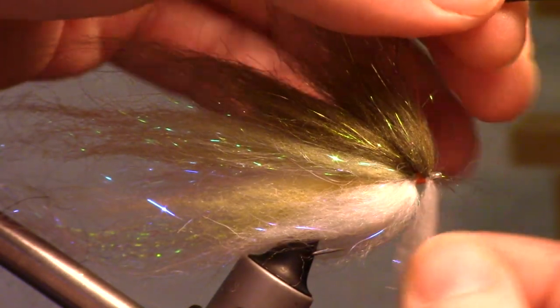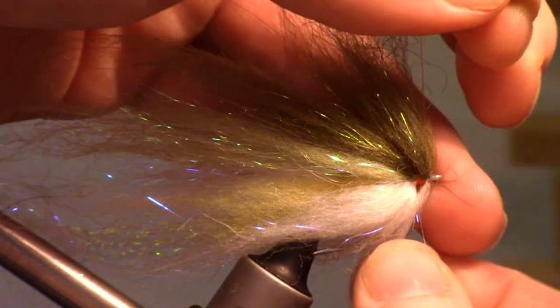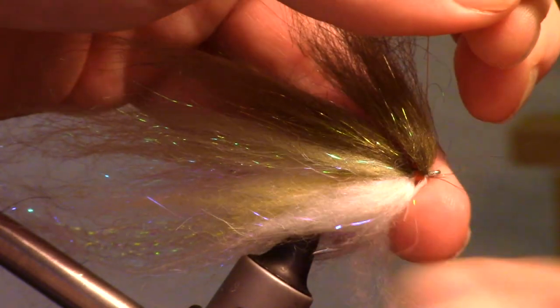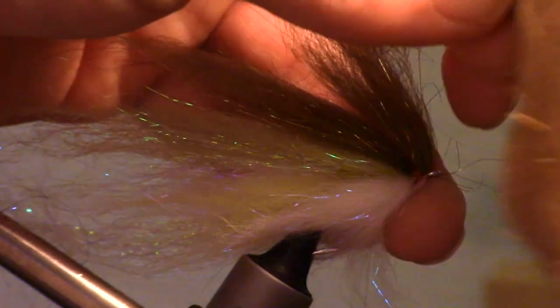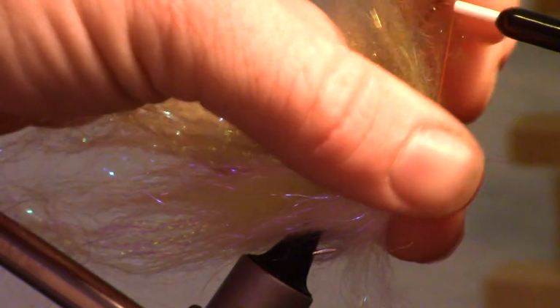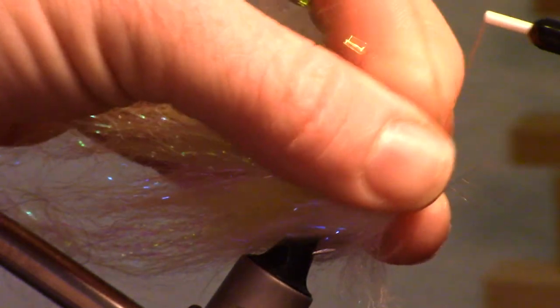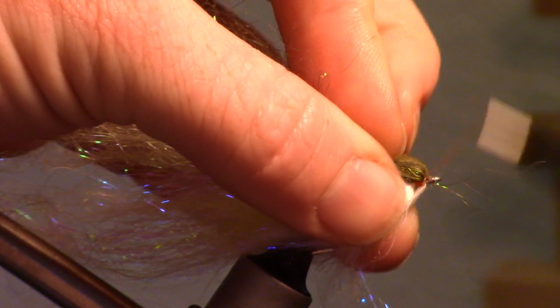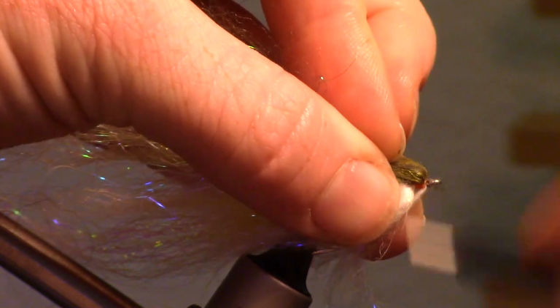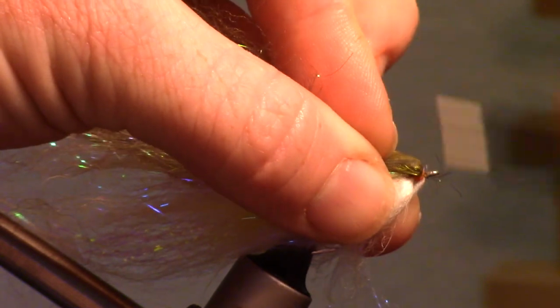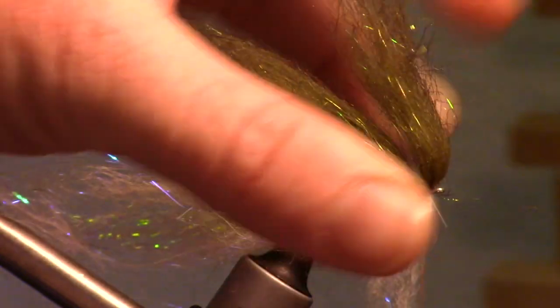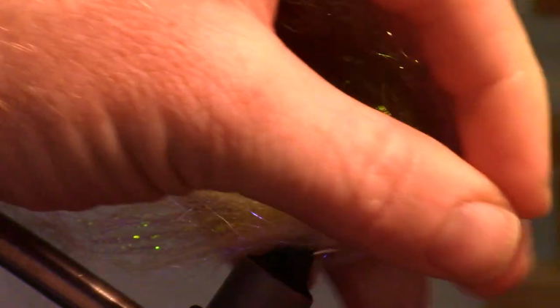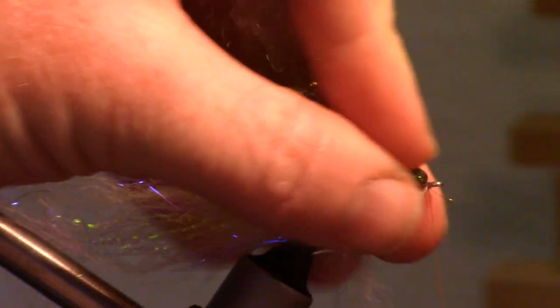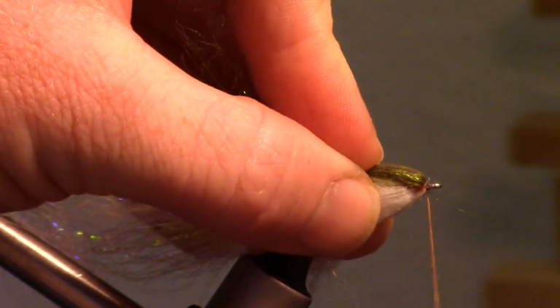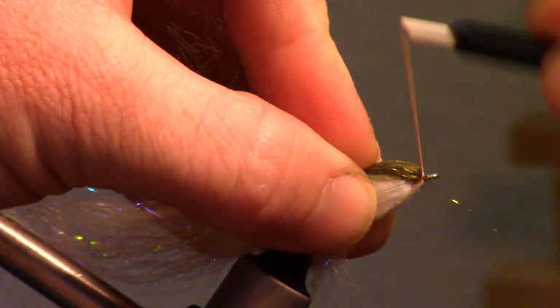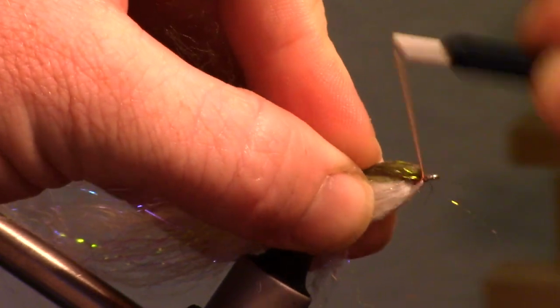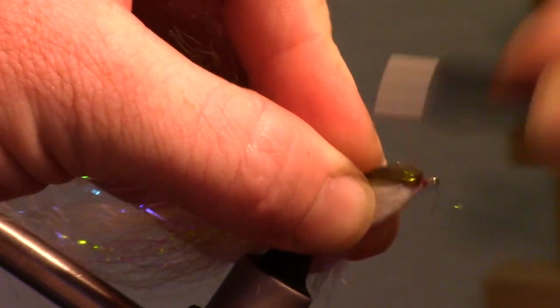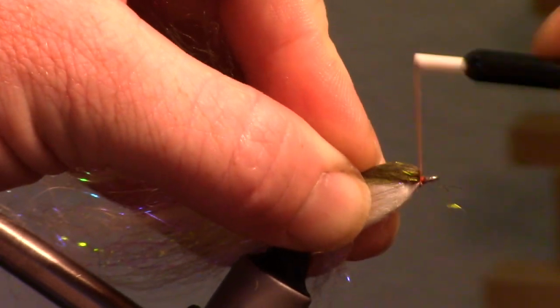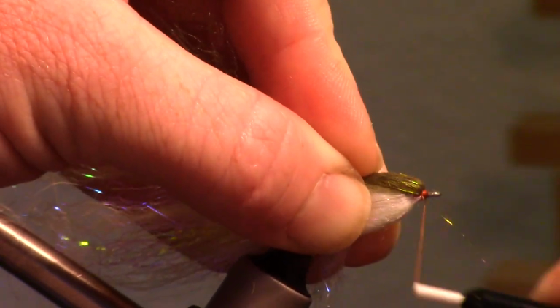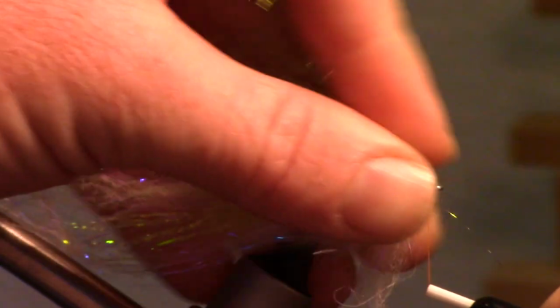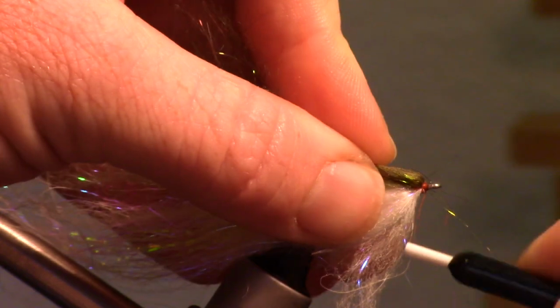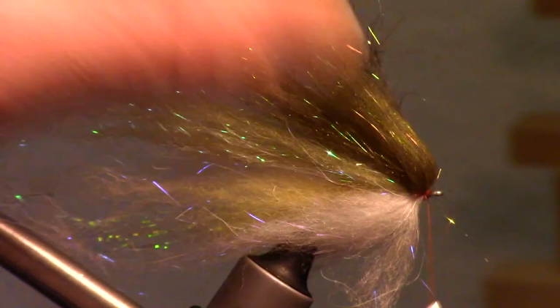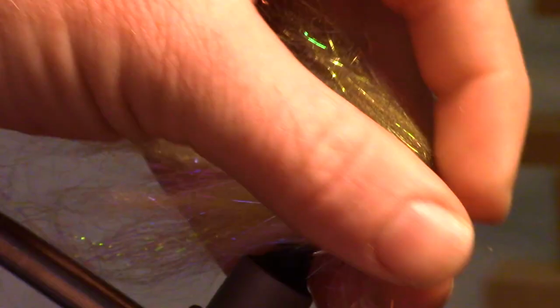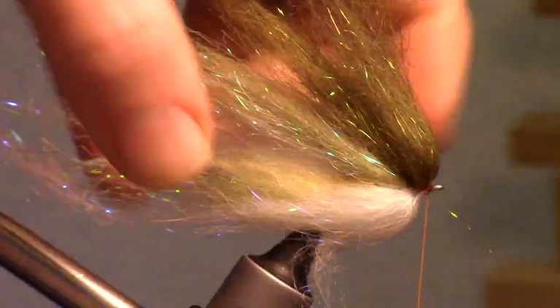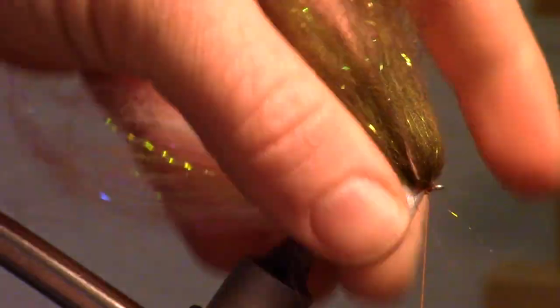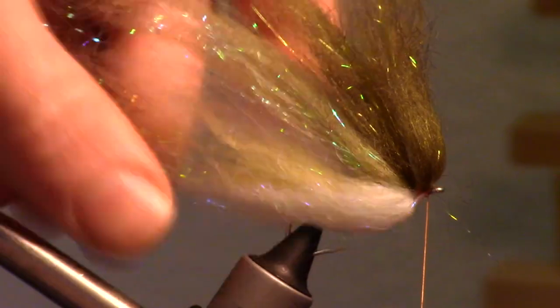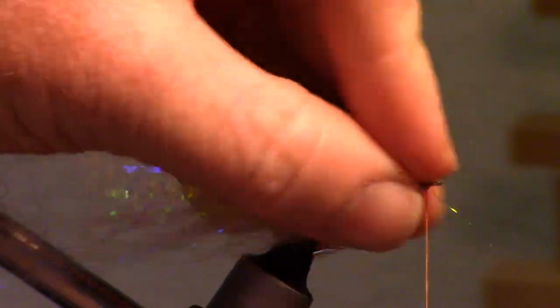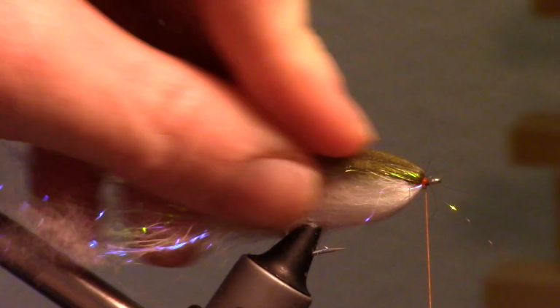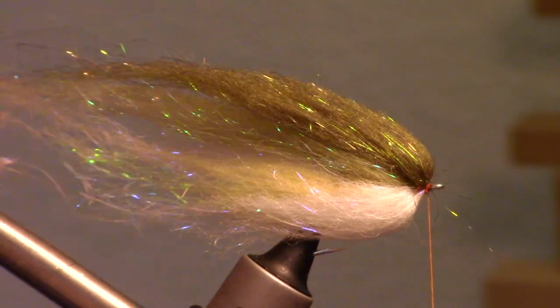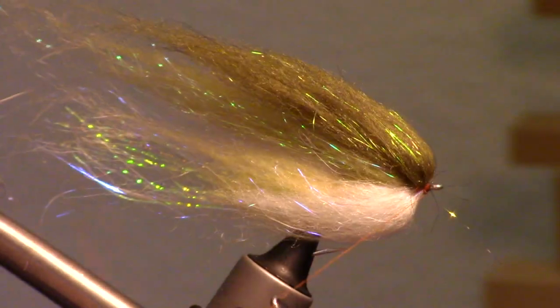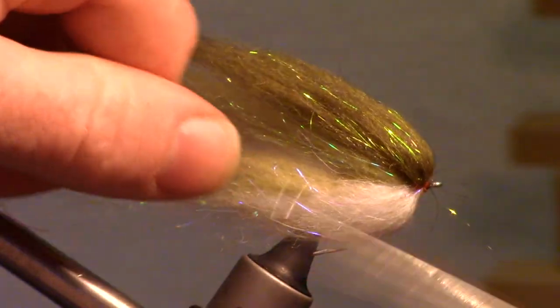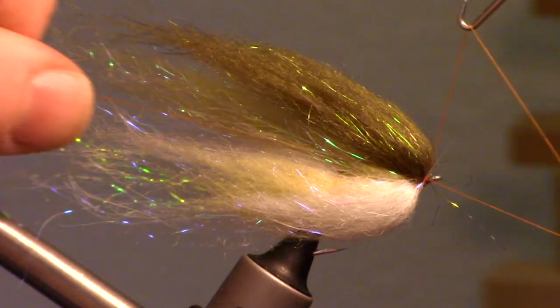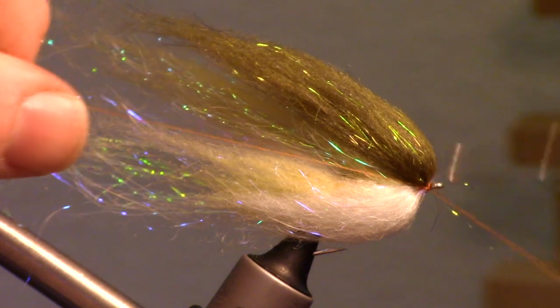Pull the fibers rearward and tie in another dam in front of them to hold them back. Then stroke all the fibers back again. Now you can whip finish your fly.